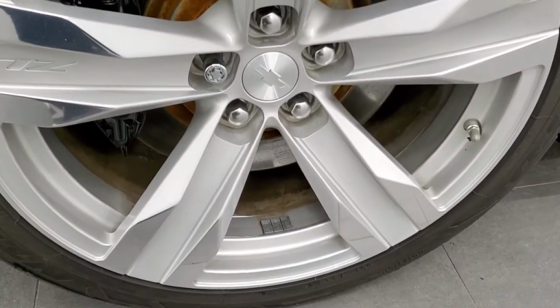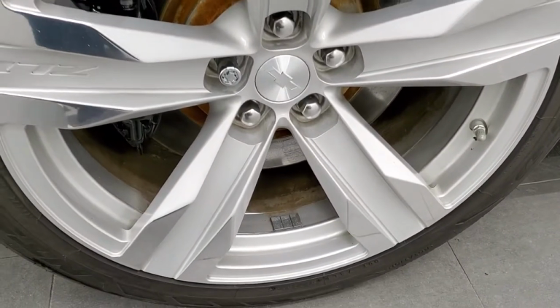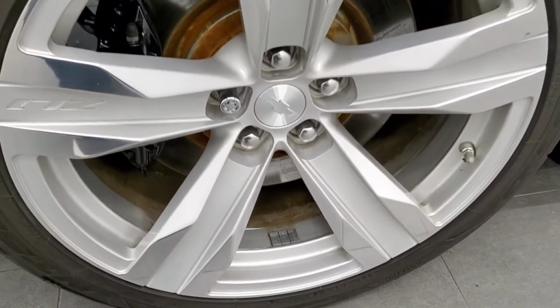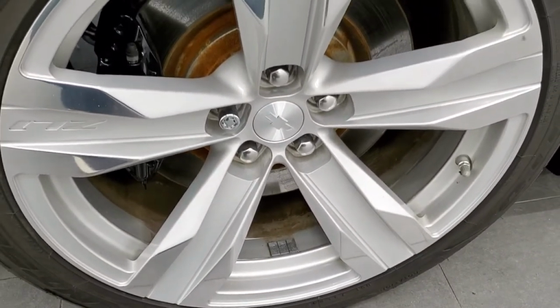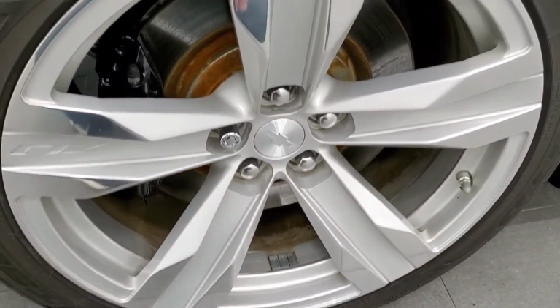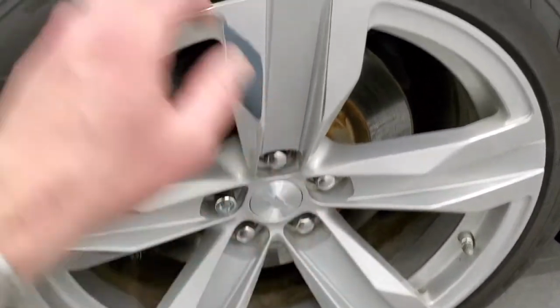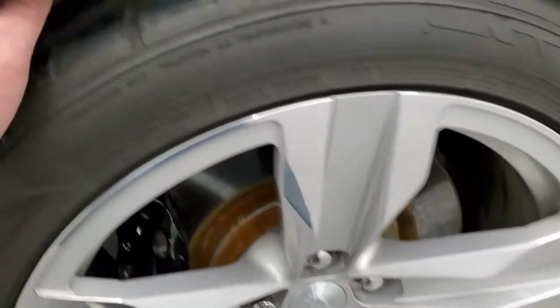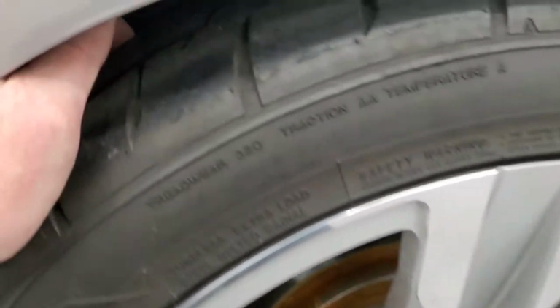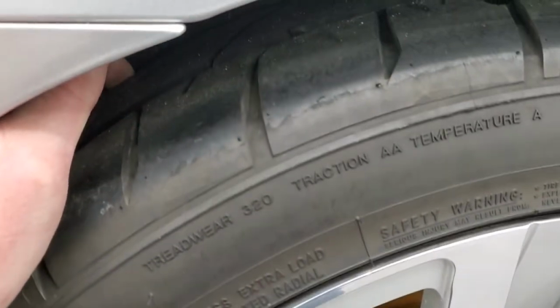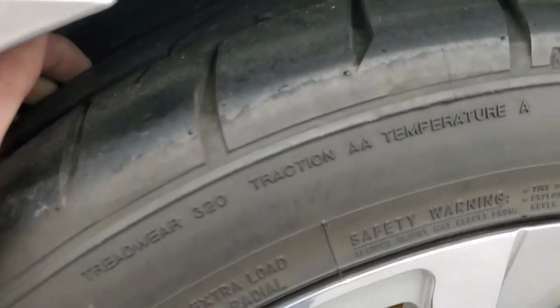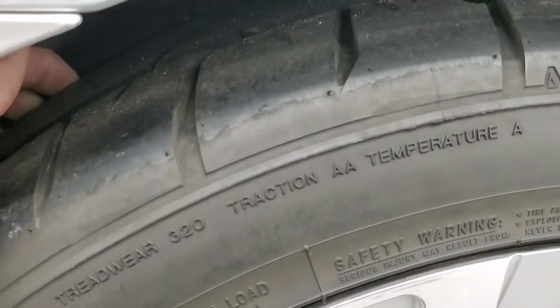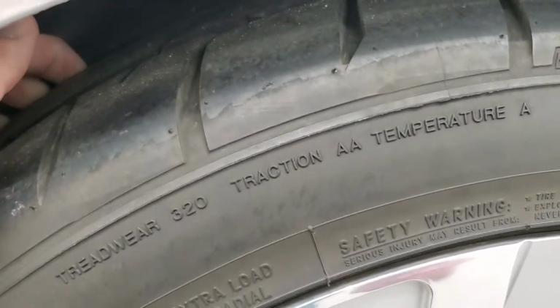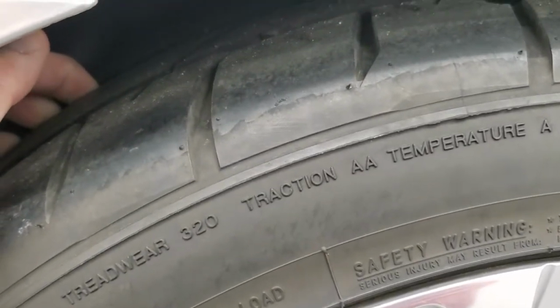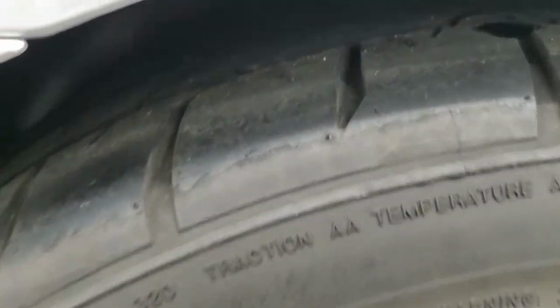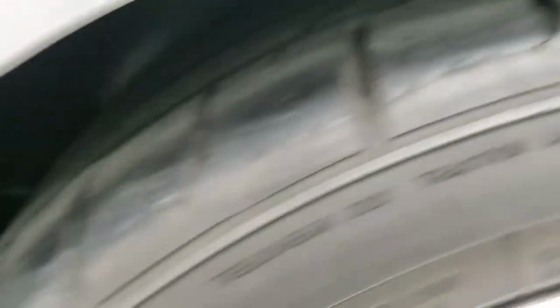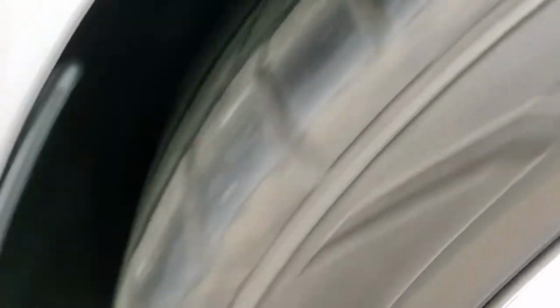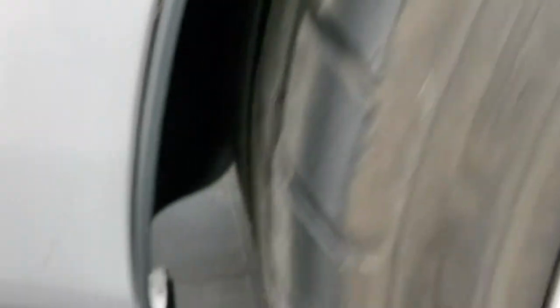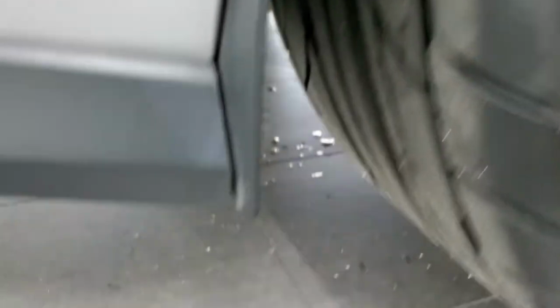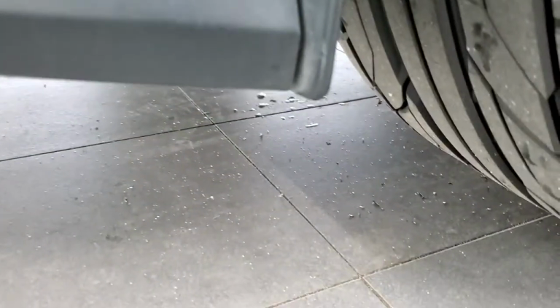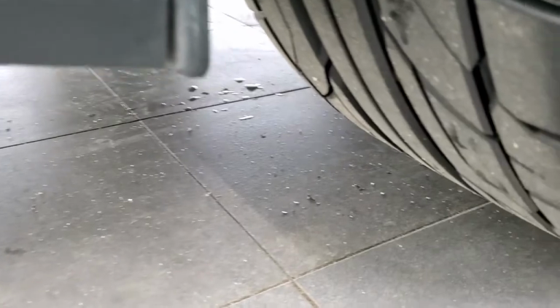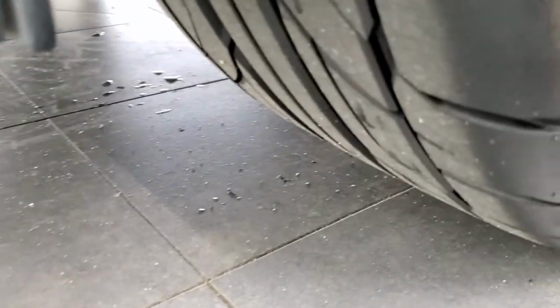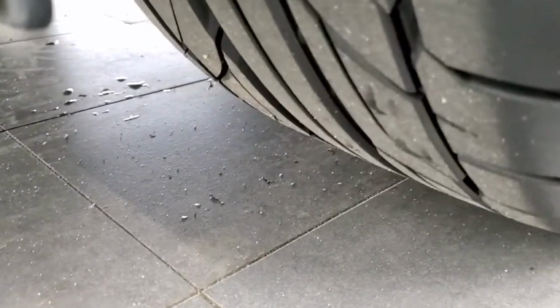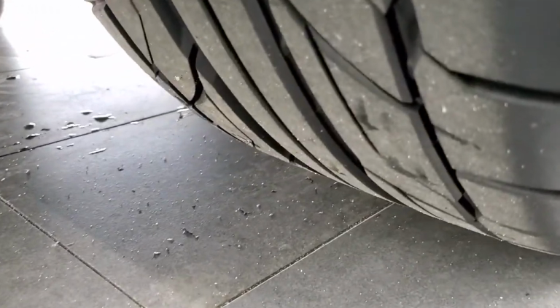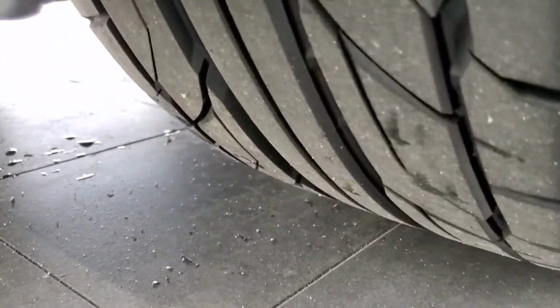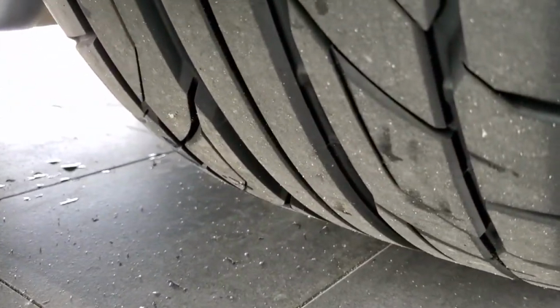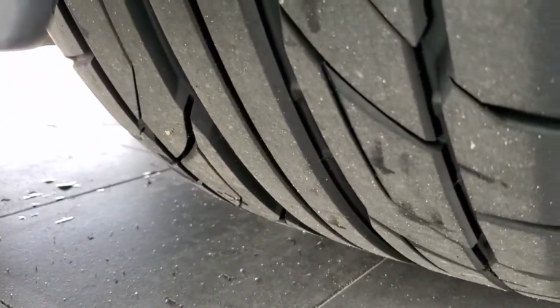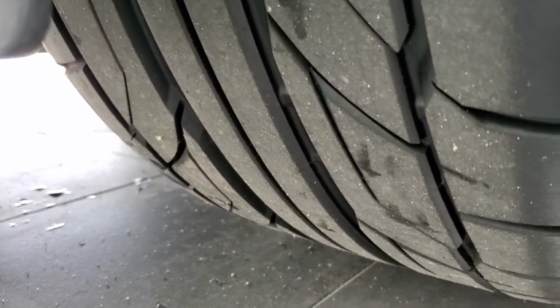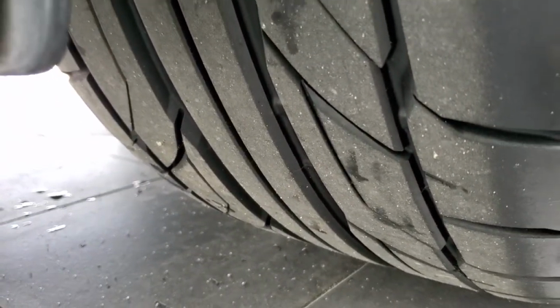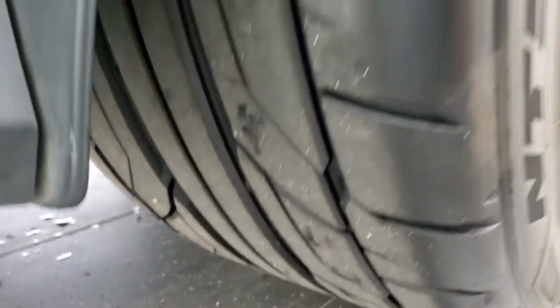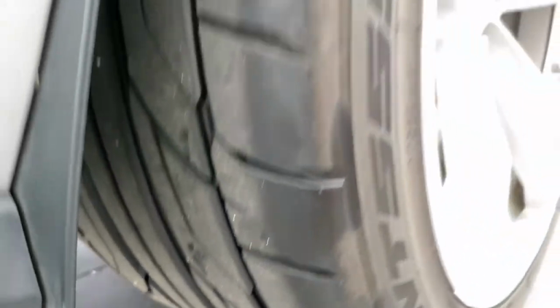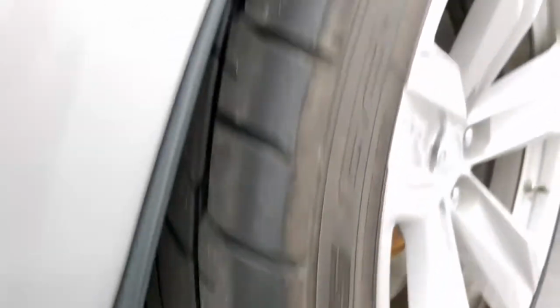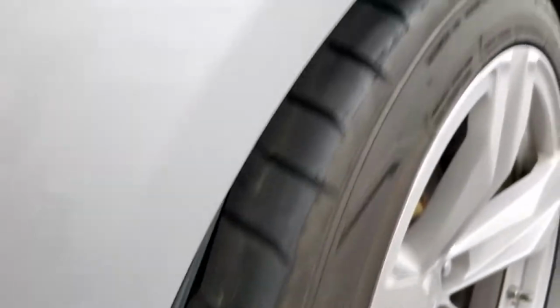The back rim is in nice shape as well, and the back tires have just as much tread as the front tires. Gets you a little bit better look at that tread pattern — lots of tread left on those tires.